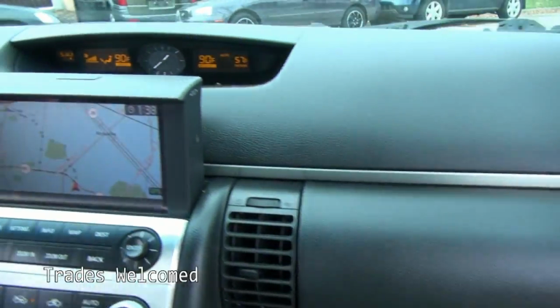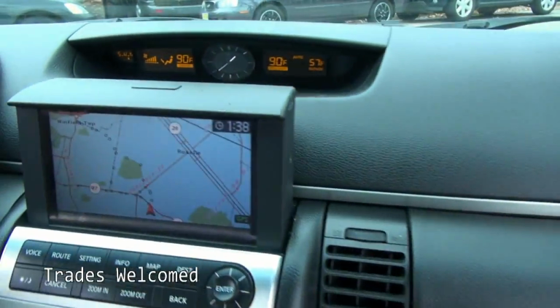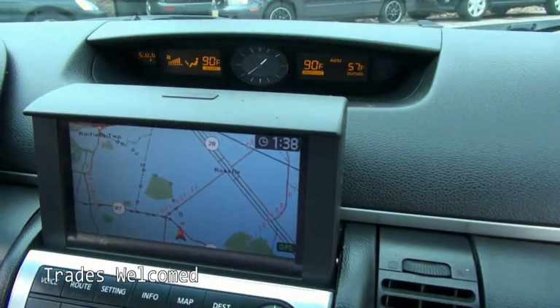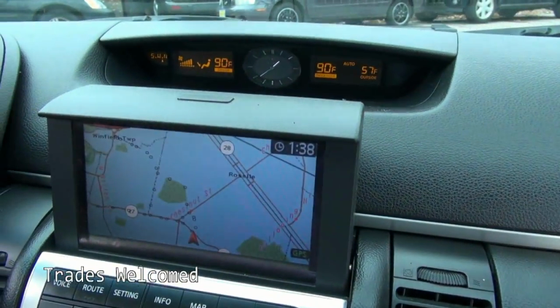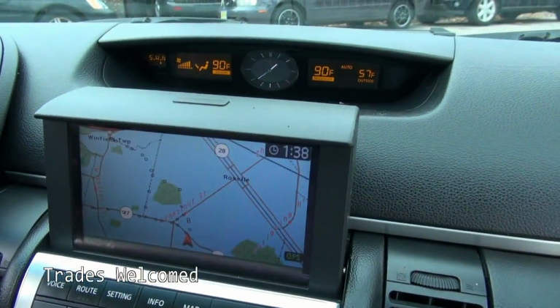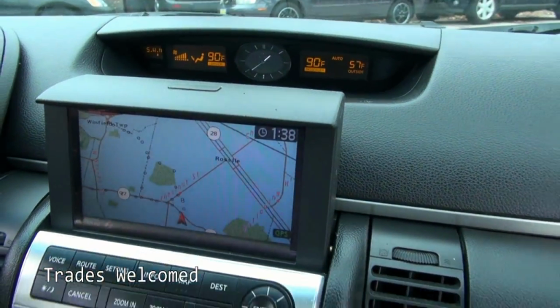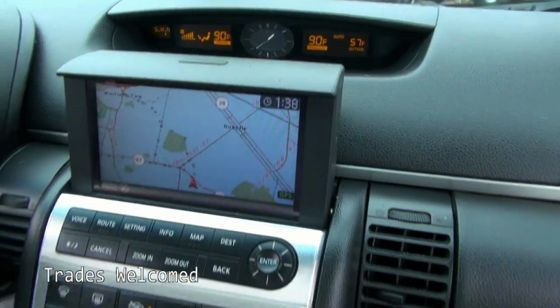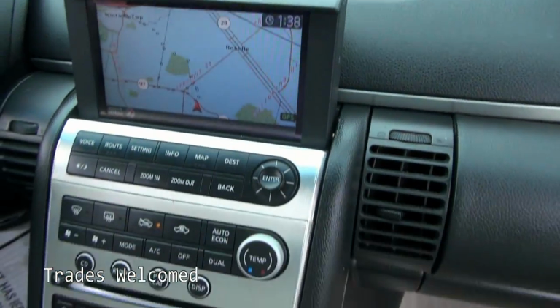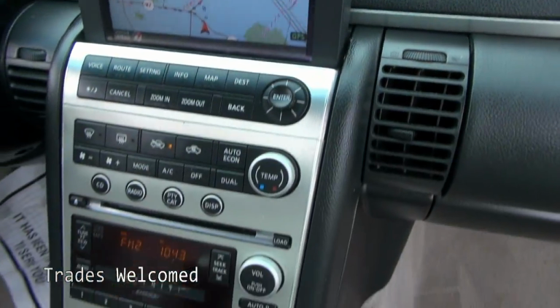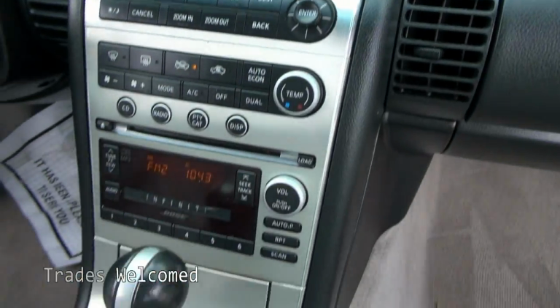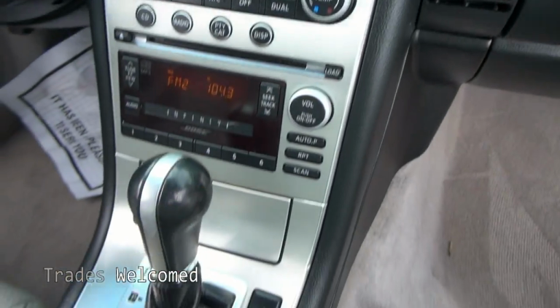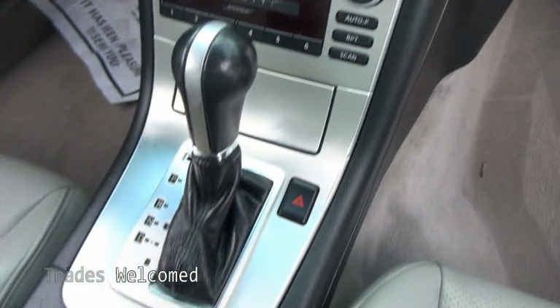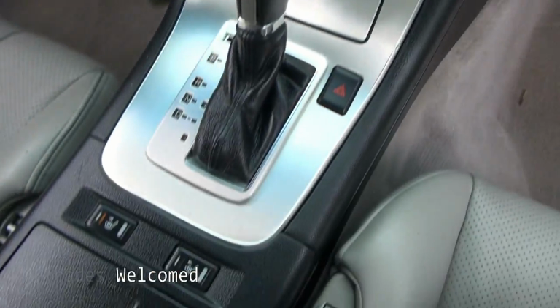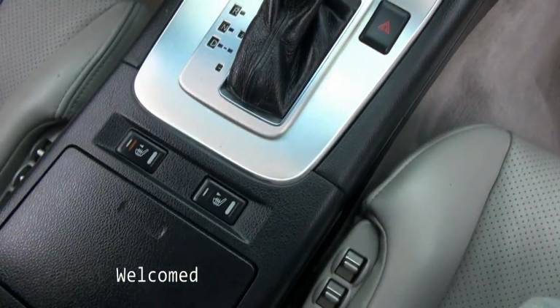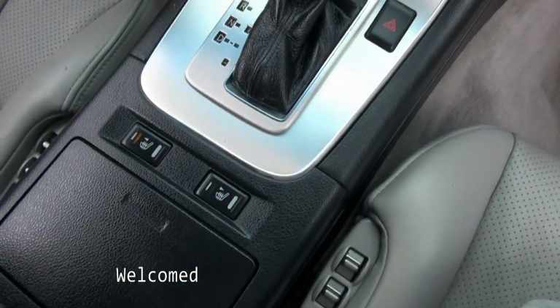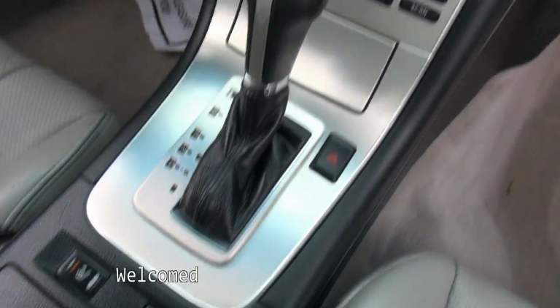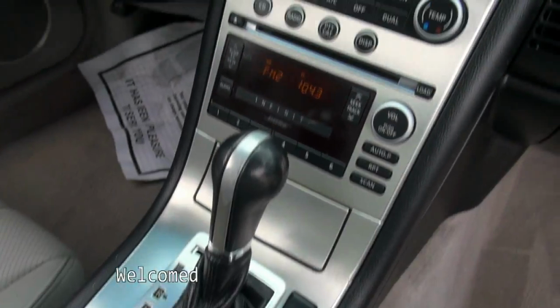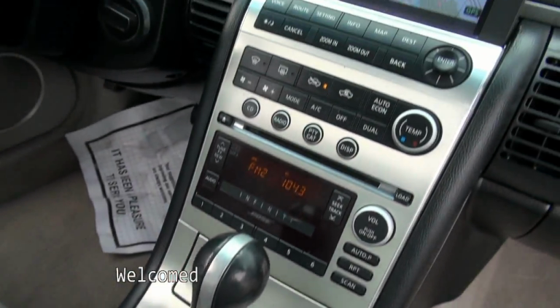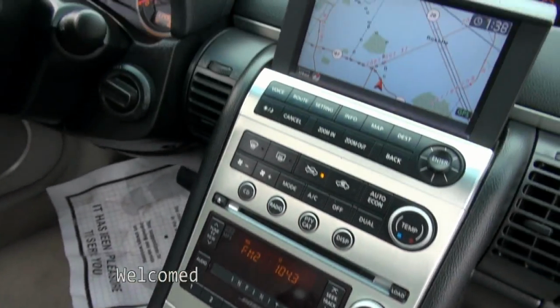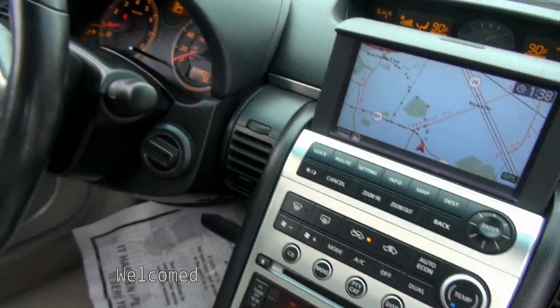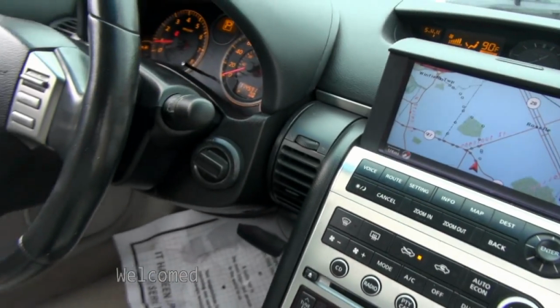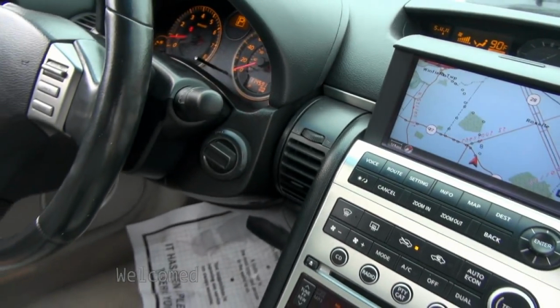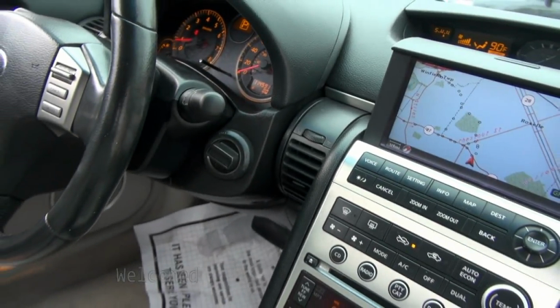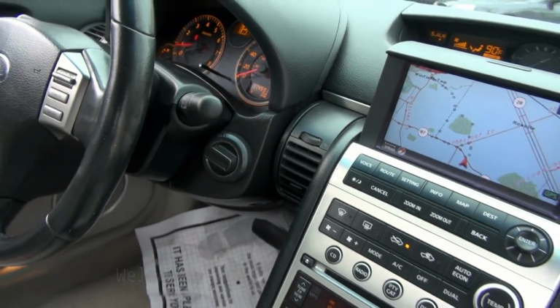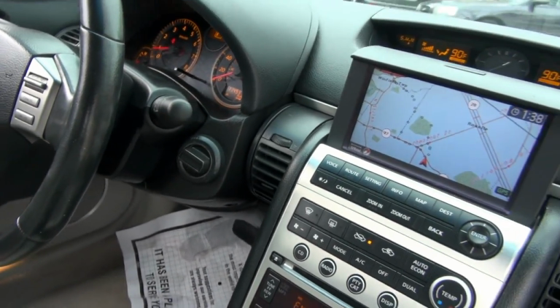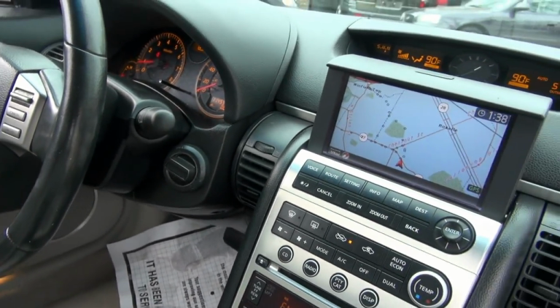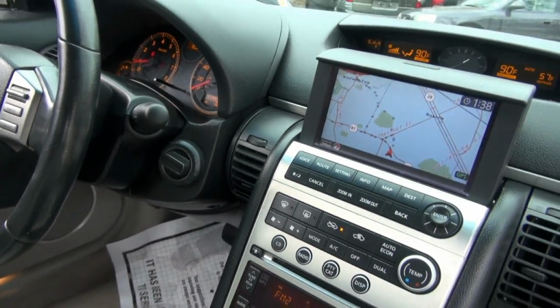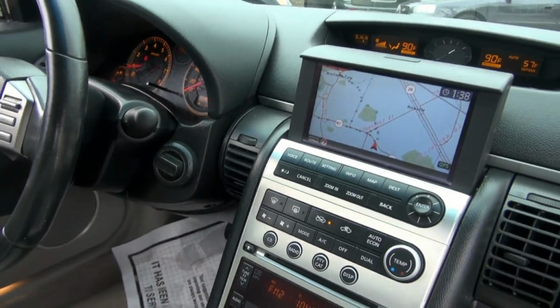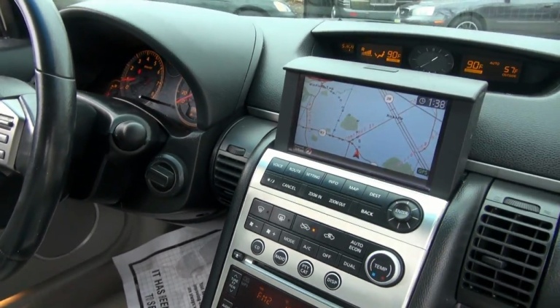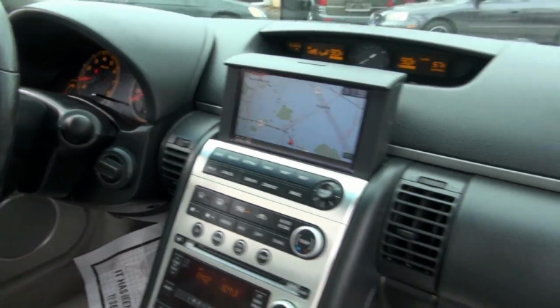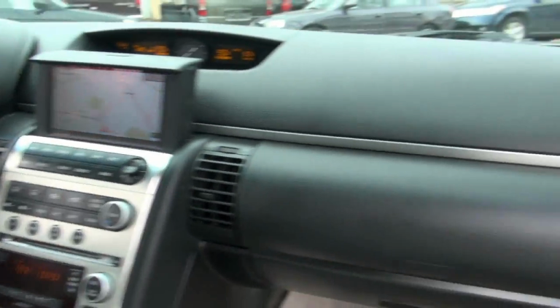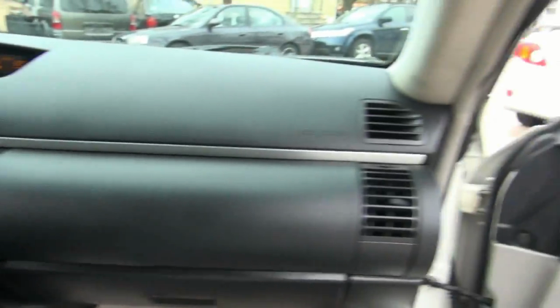Dual climate control, and you have your analog heated seats, which, you know what, they're kind of needed now. 114,000 miles.